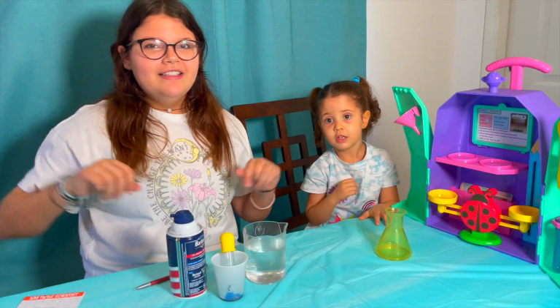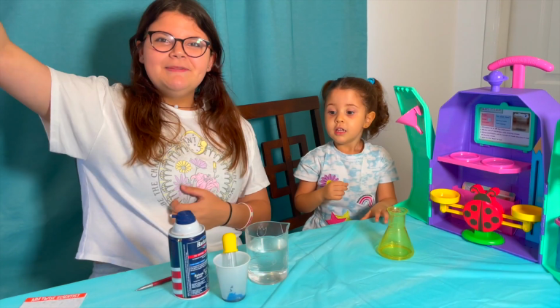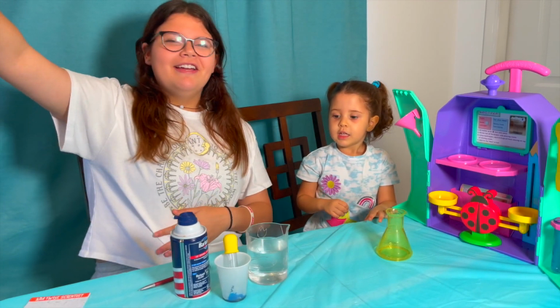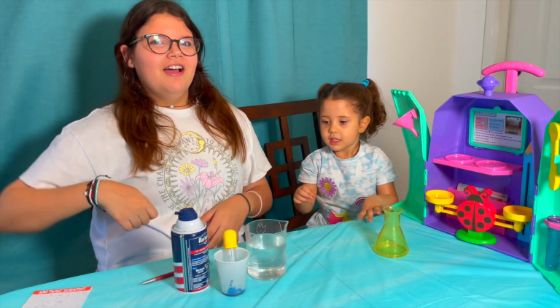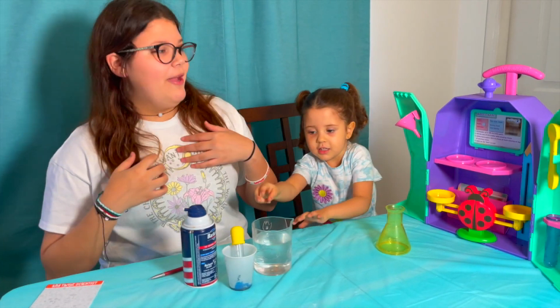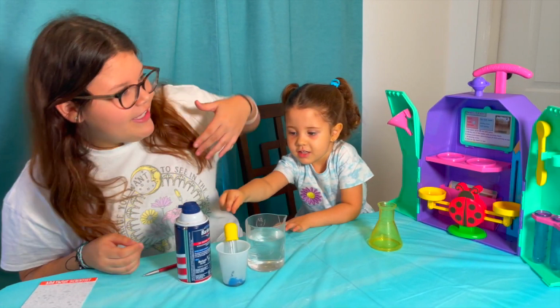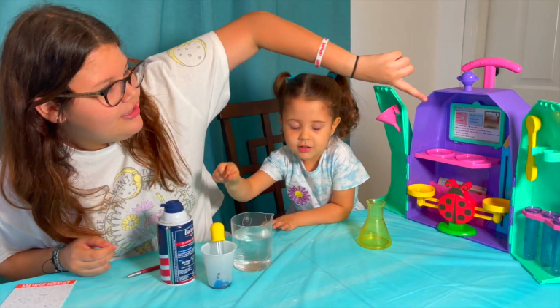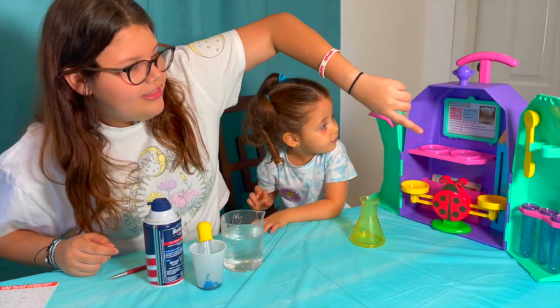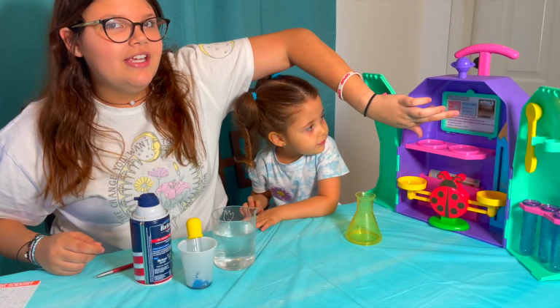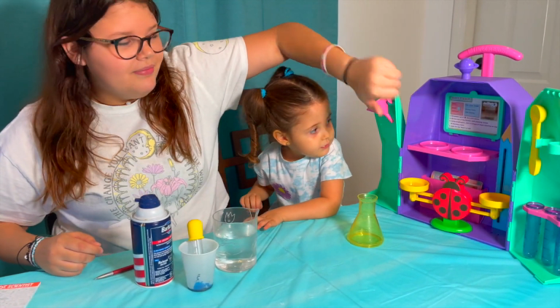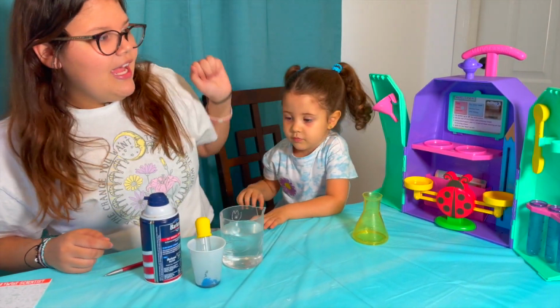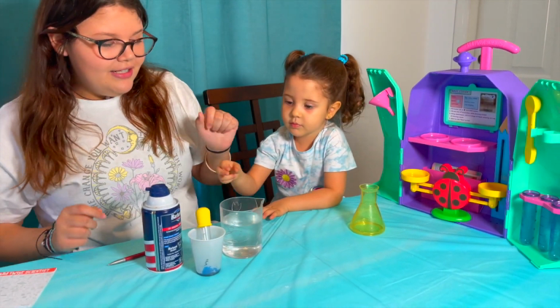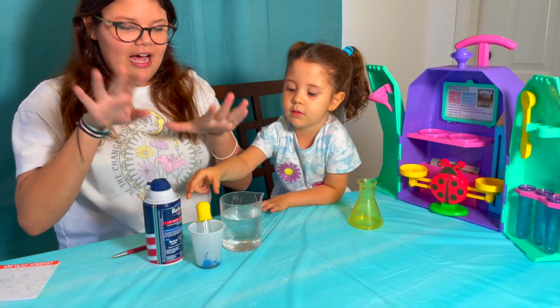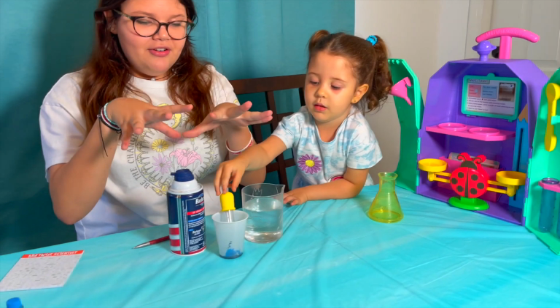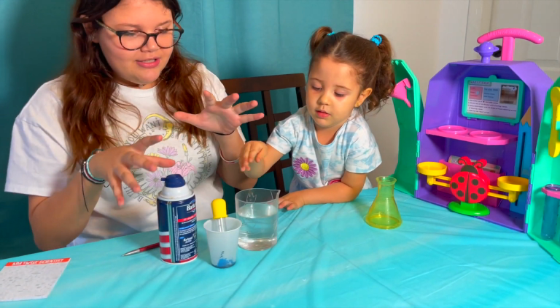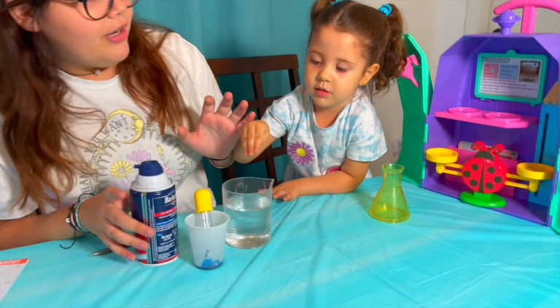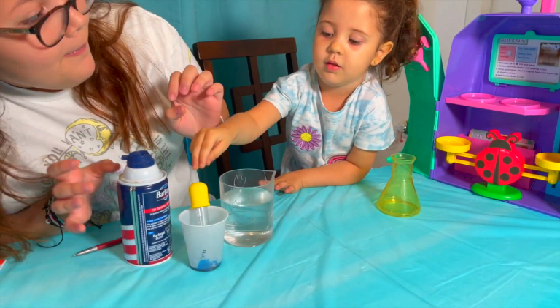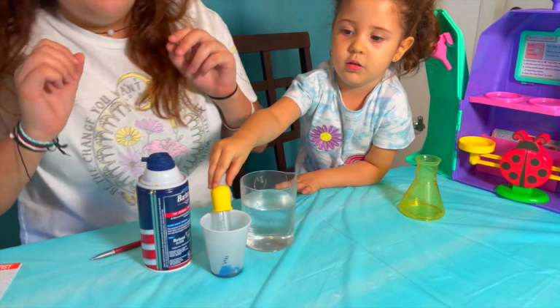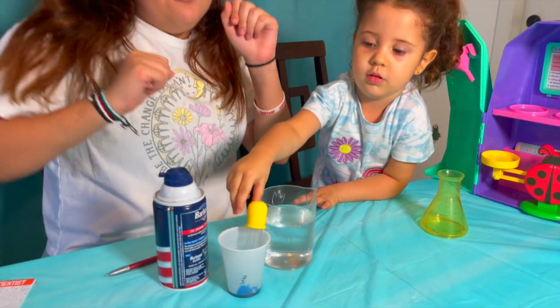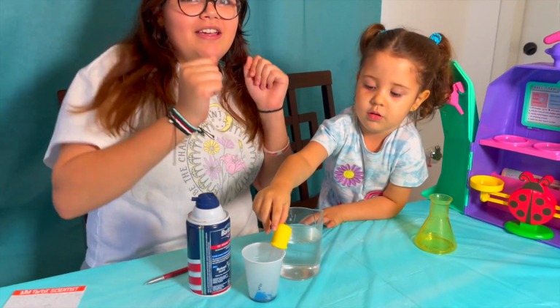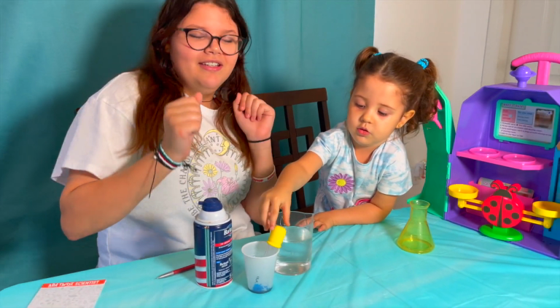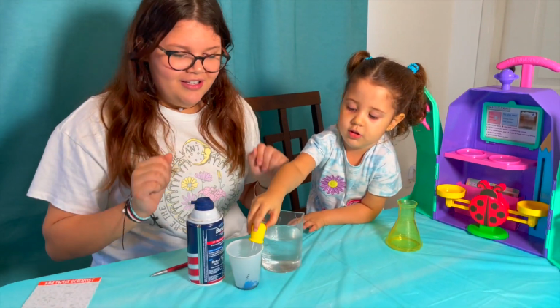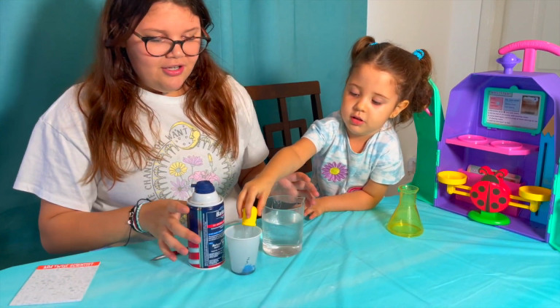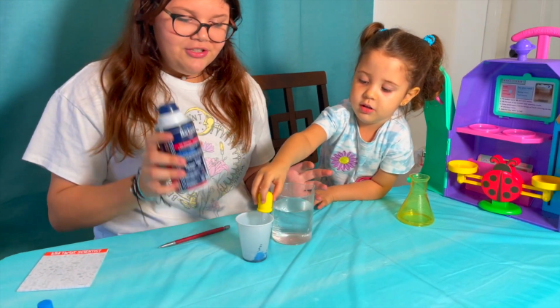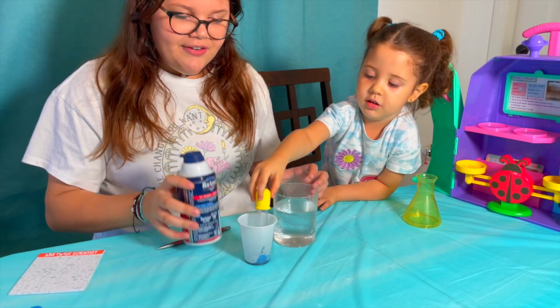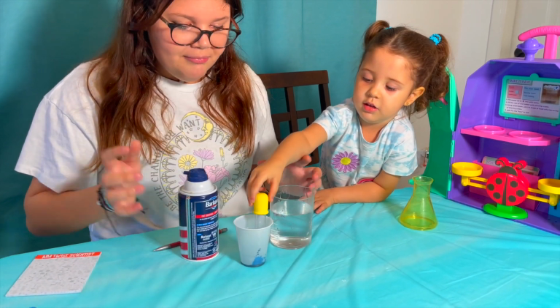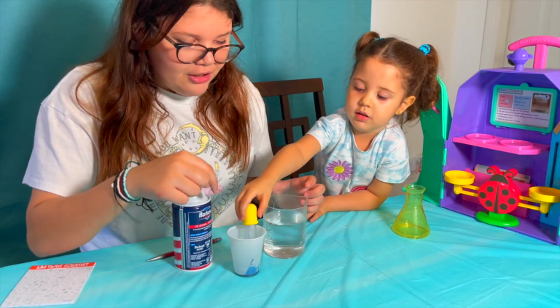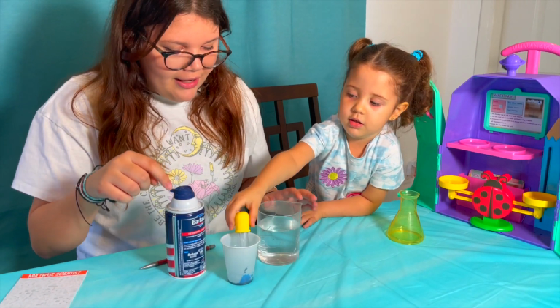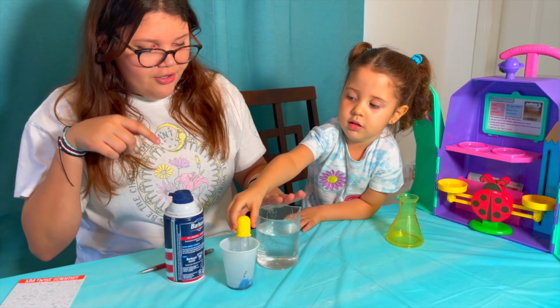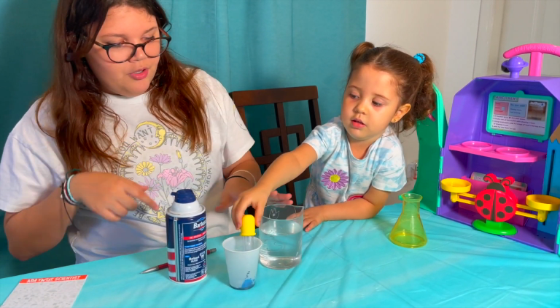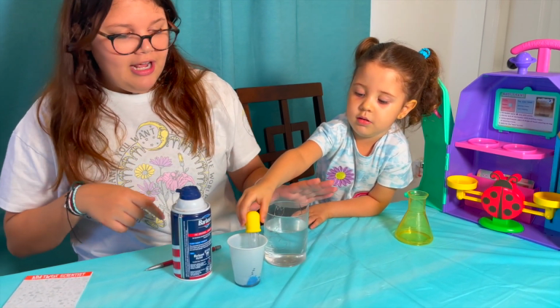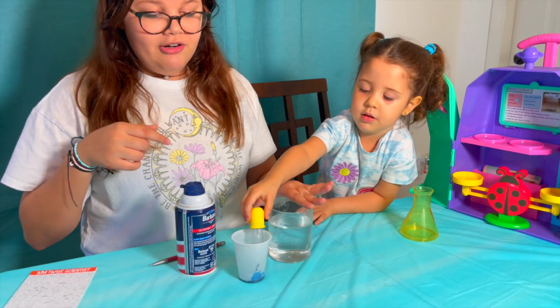Next experiment. We have it on the little thing right here and we have all the ingredients. We're going to make it rain. So first we need shaving cream, food coloring, and water. We already have the water in.